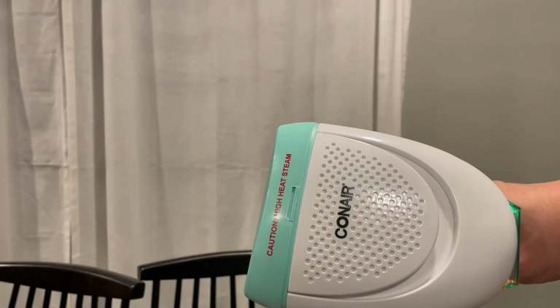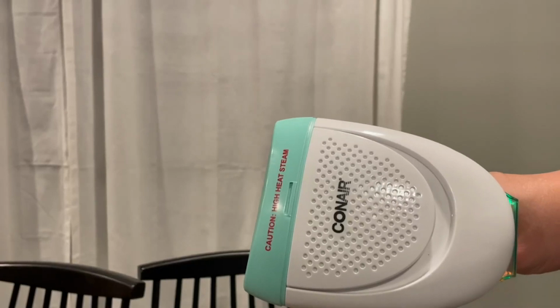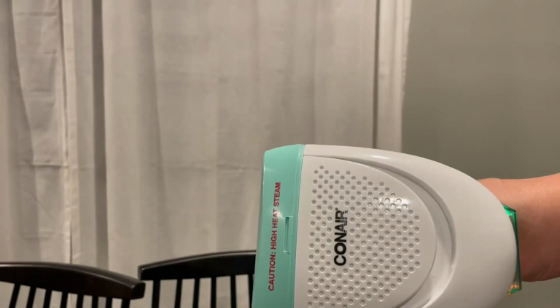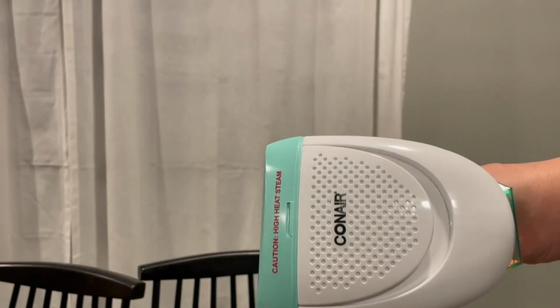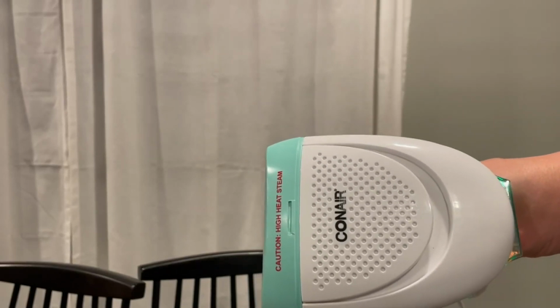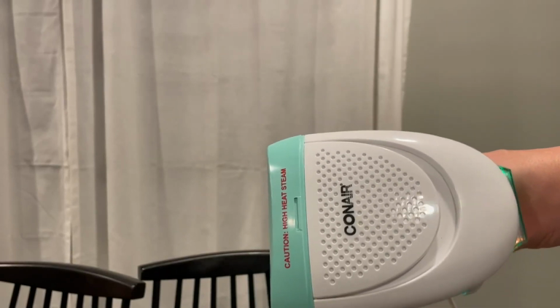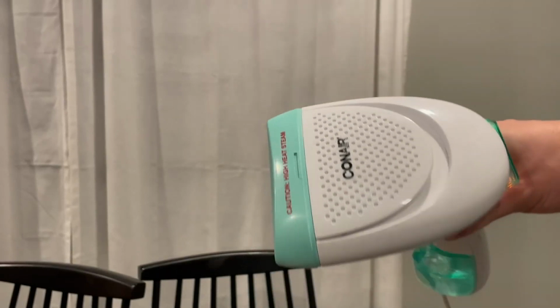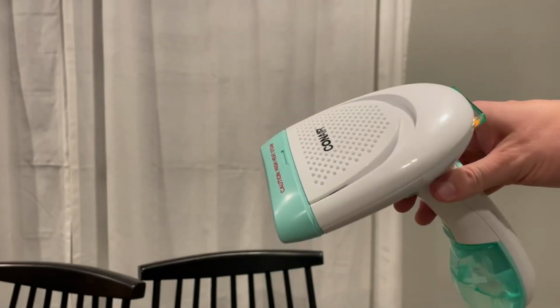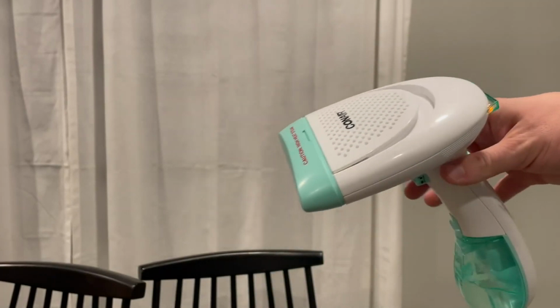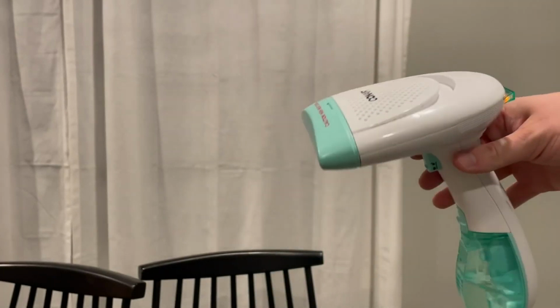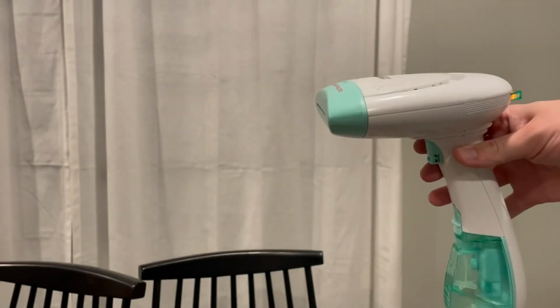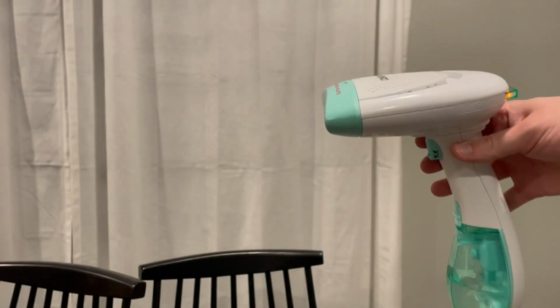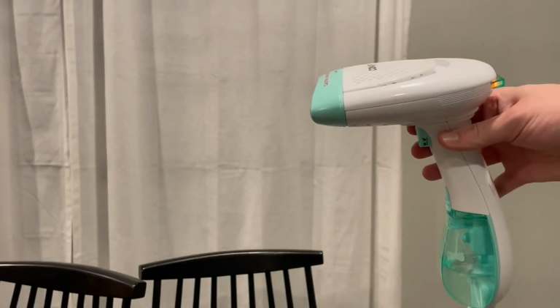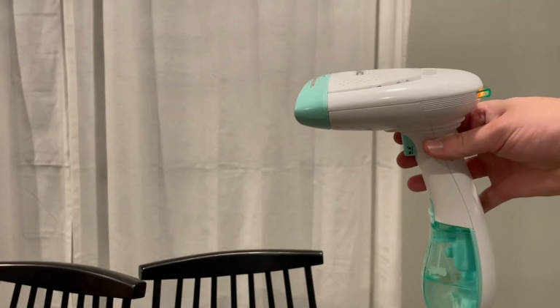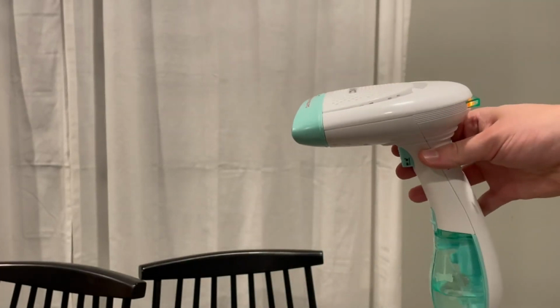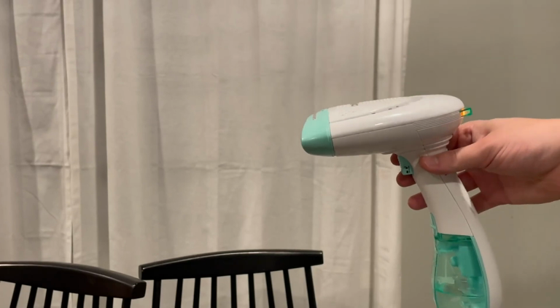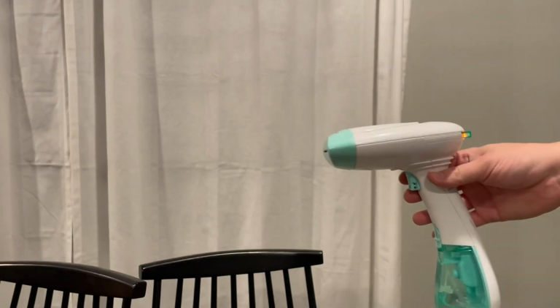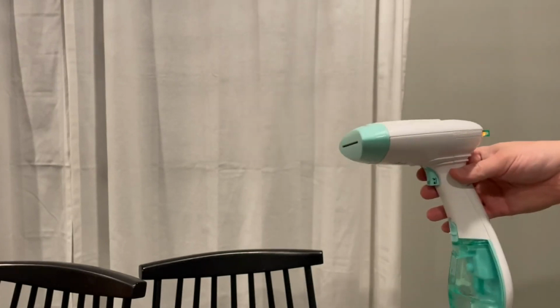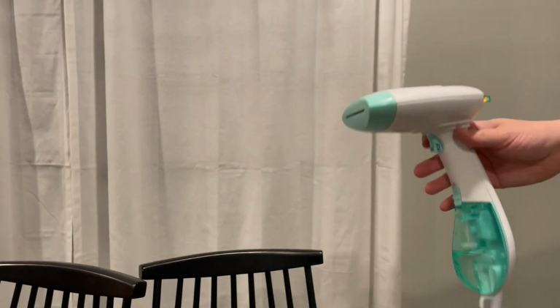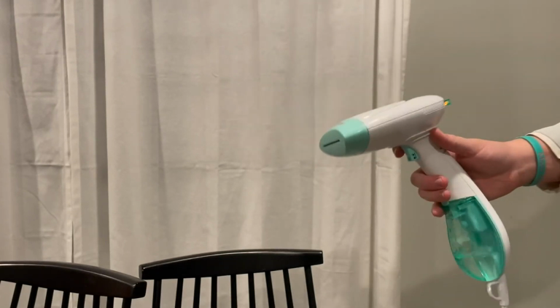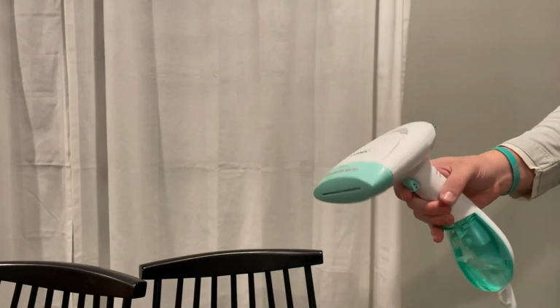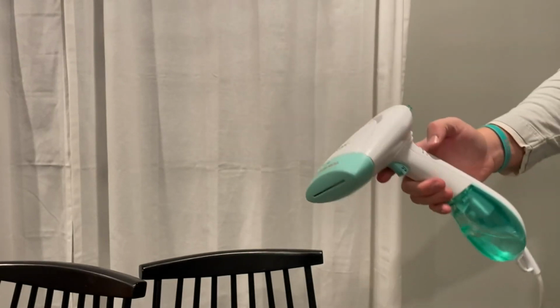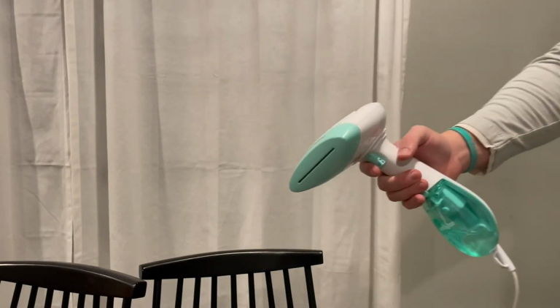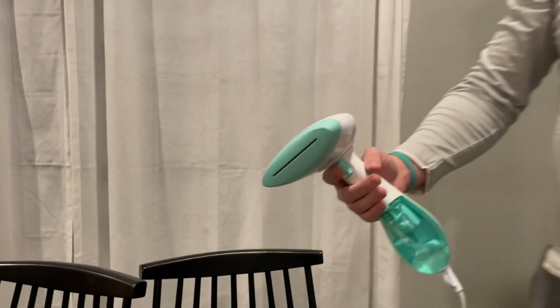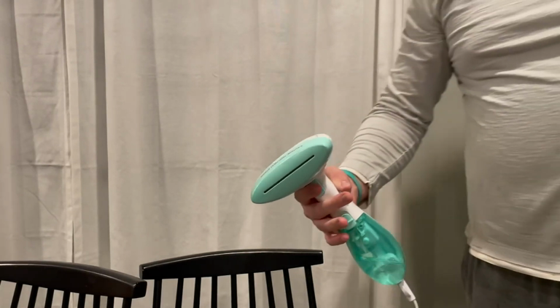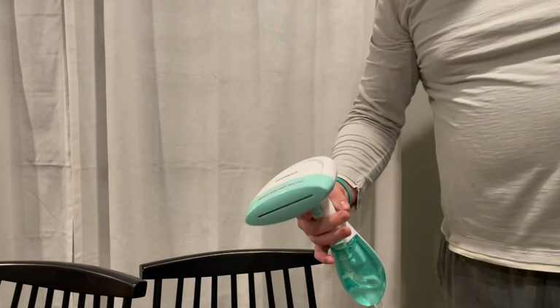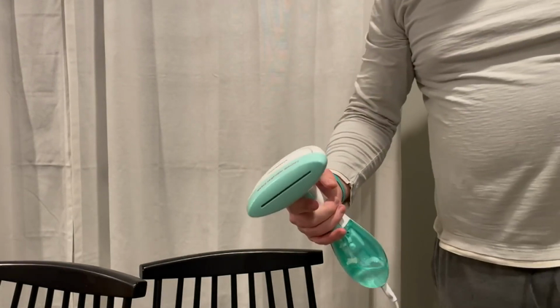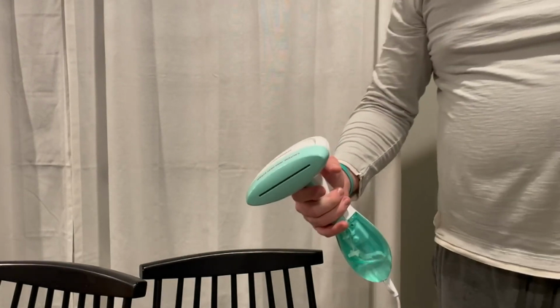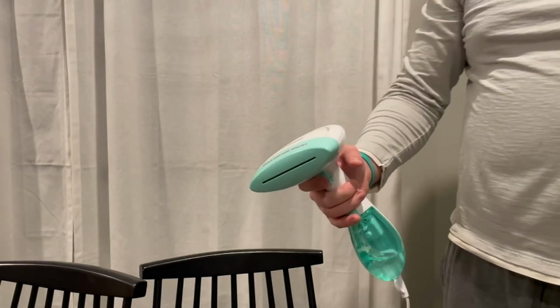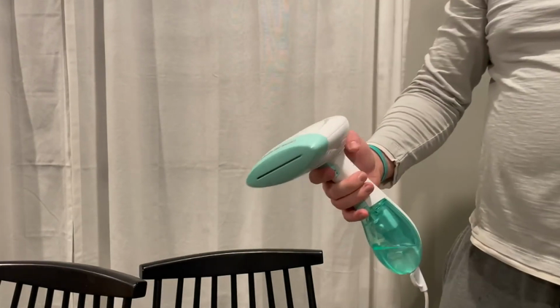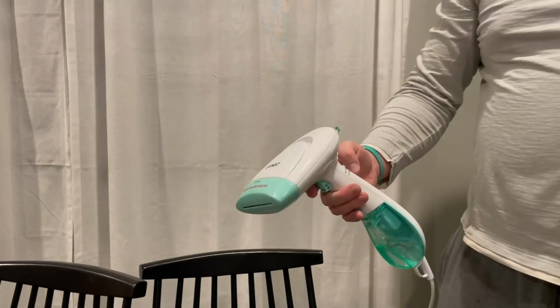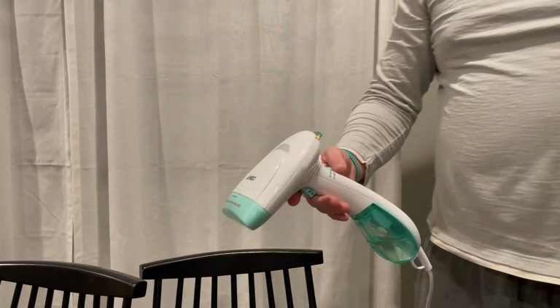I'm going to do a quick video review on this Conair steamer. This thing has been awesome. I've had this for probably five years now and have had no issues.